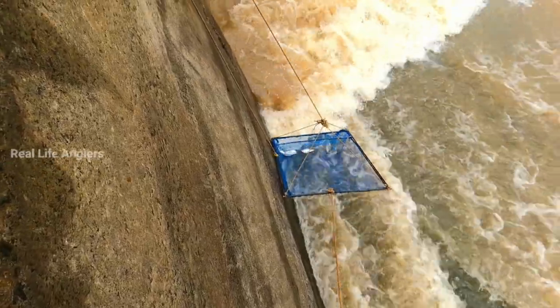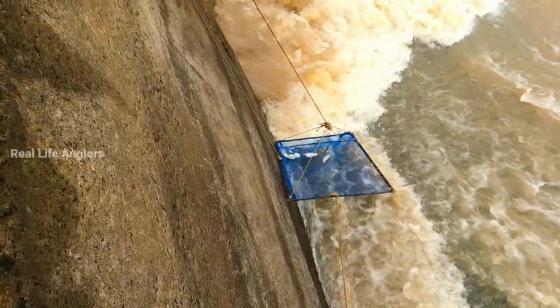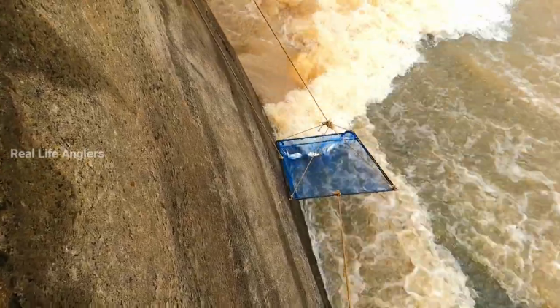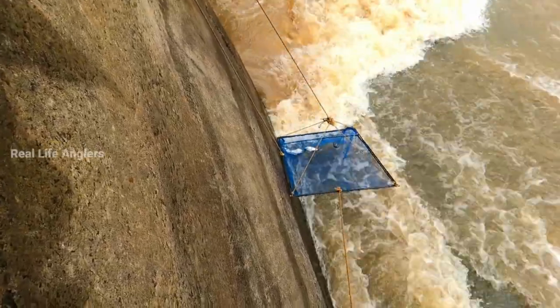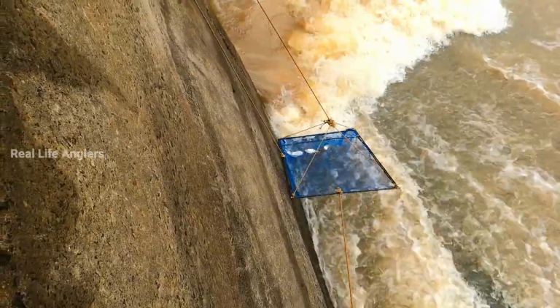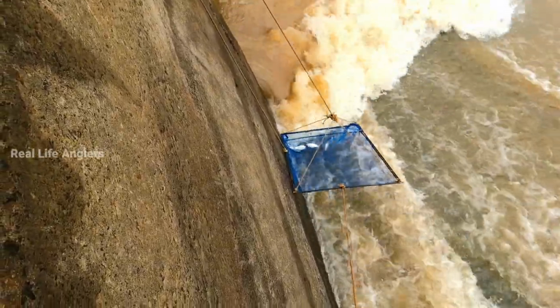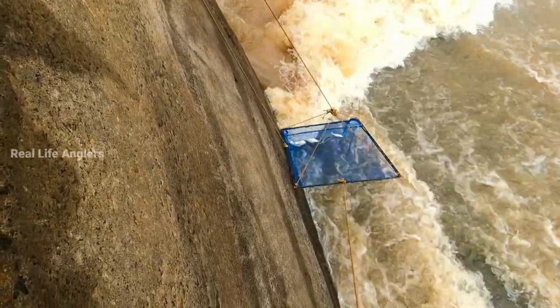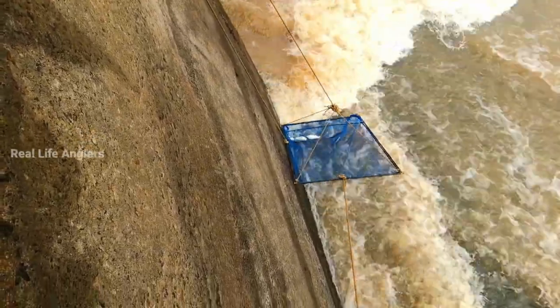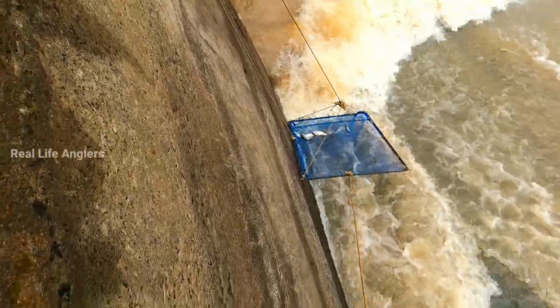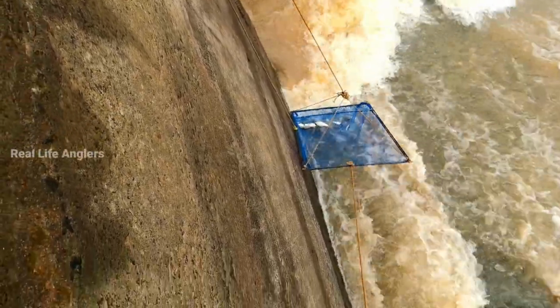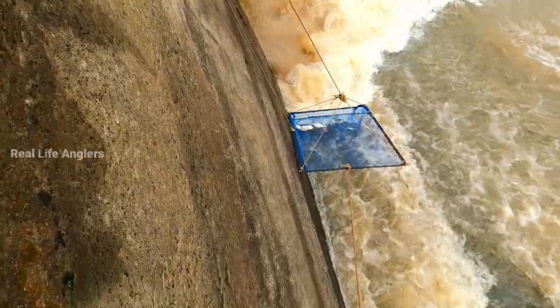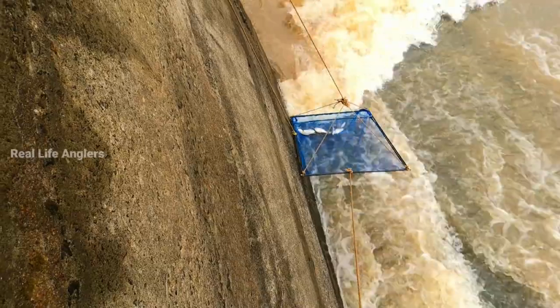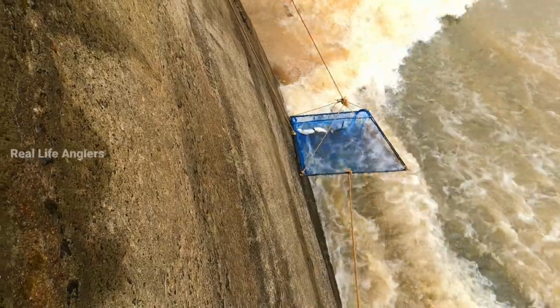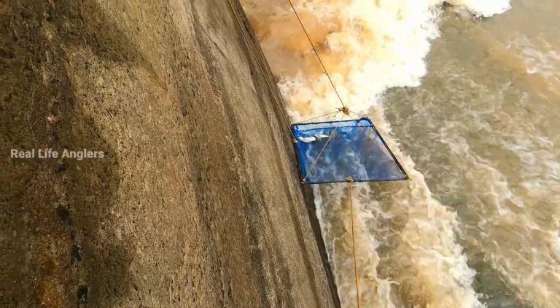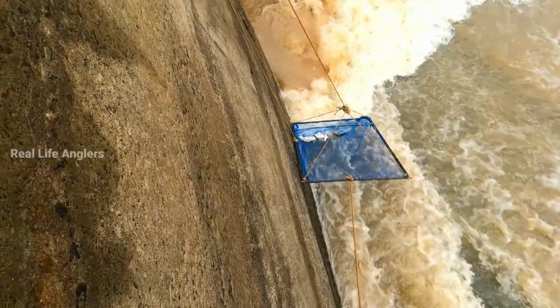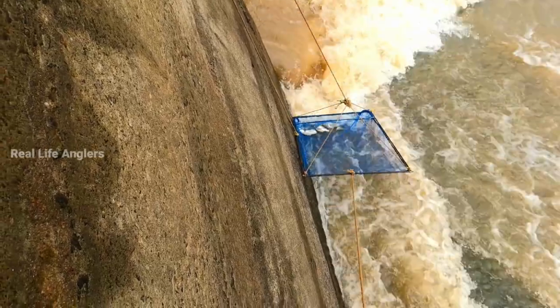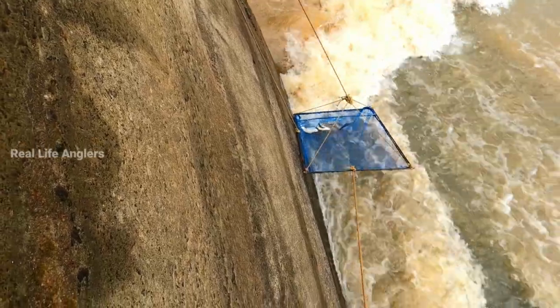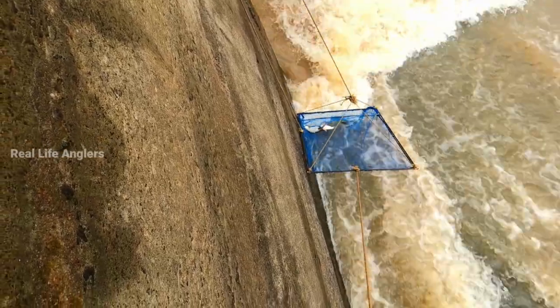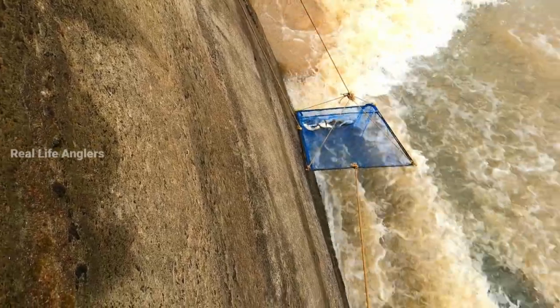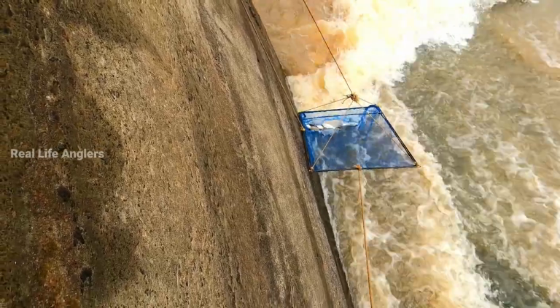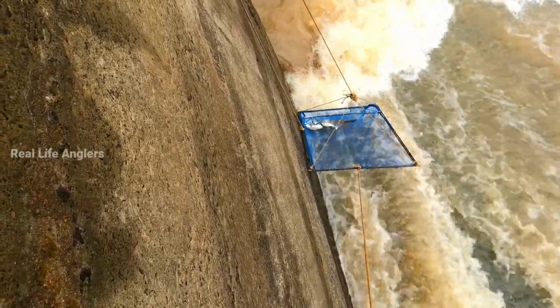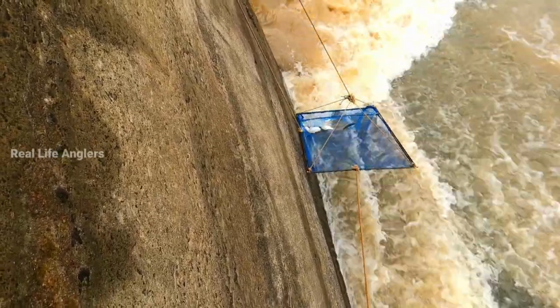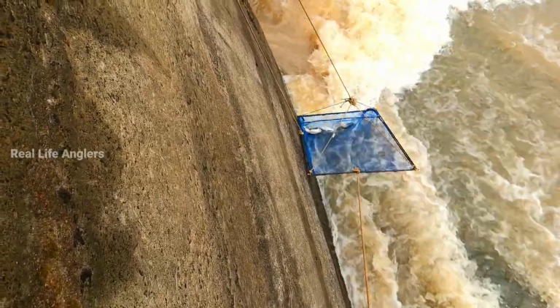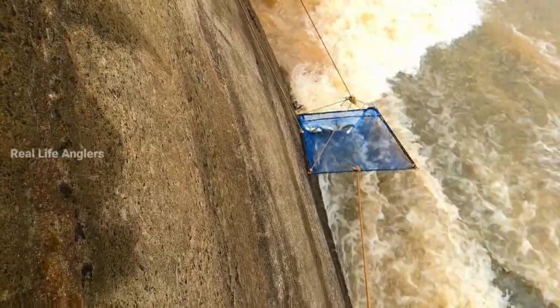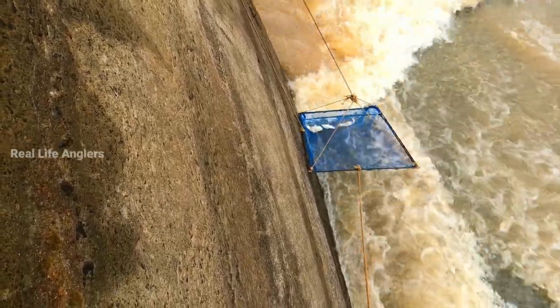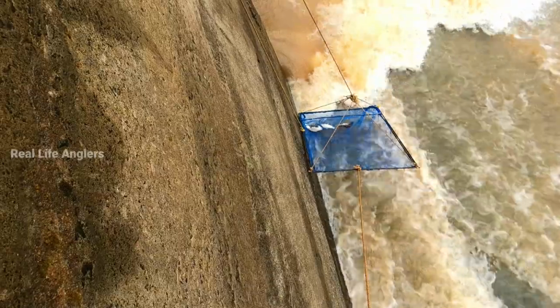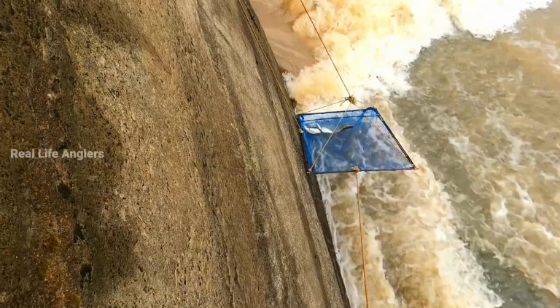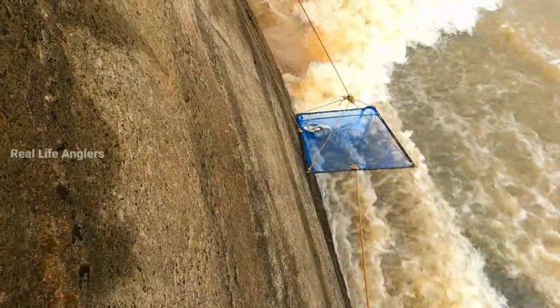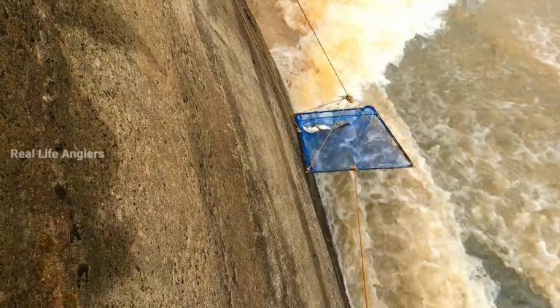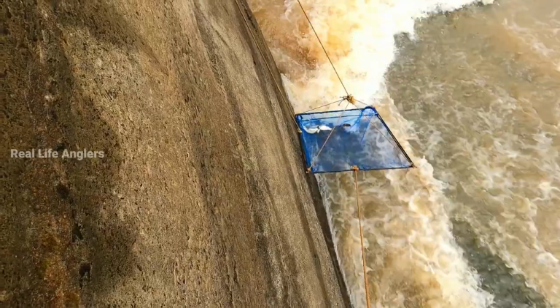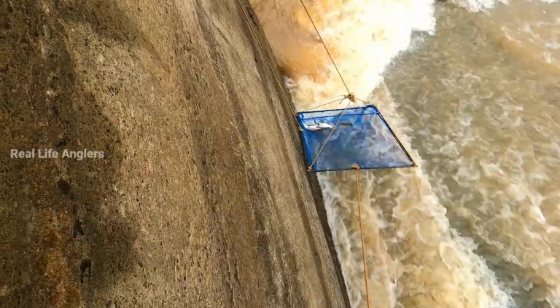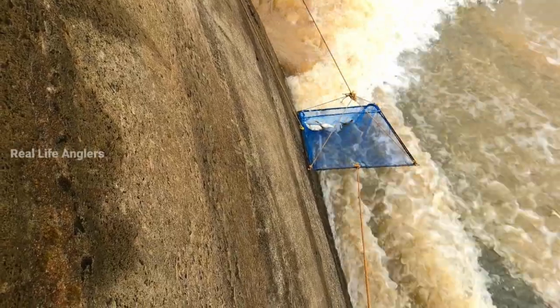I am going to find the Breach. I will find the Breach.